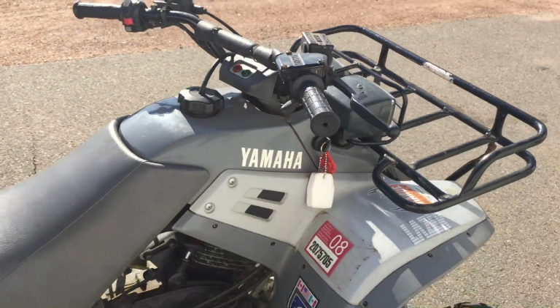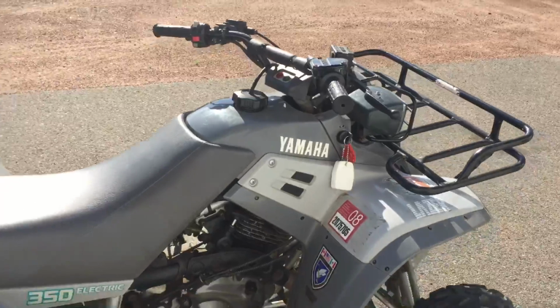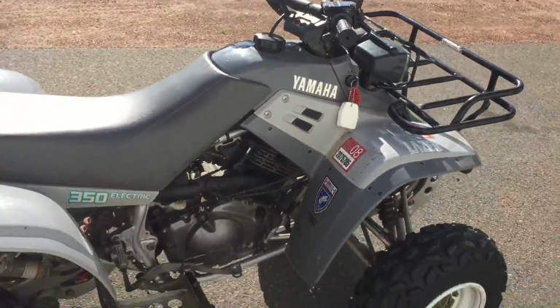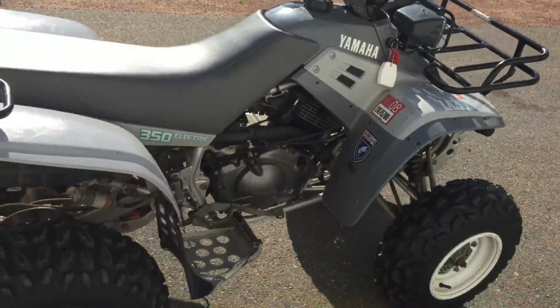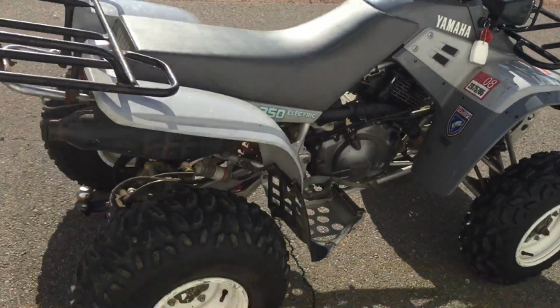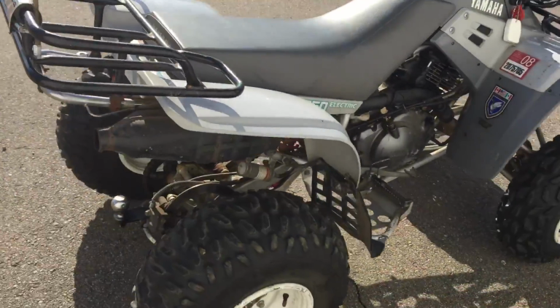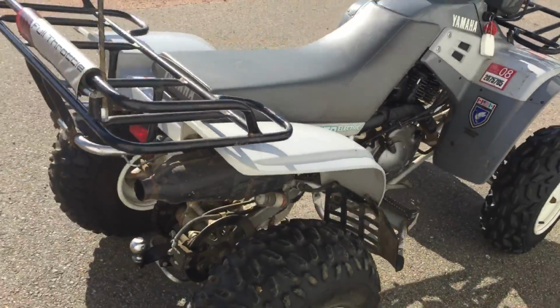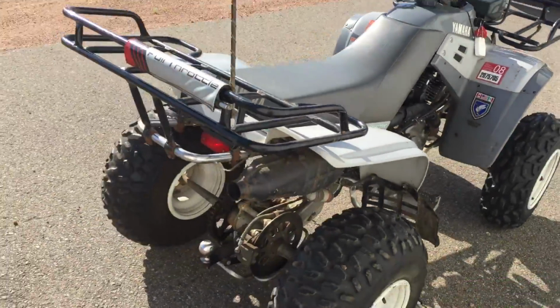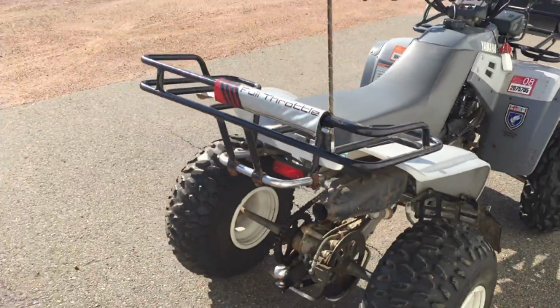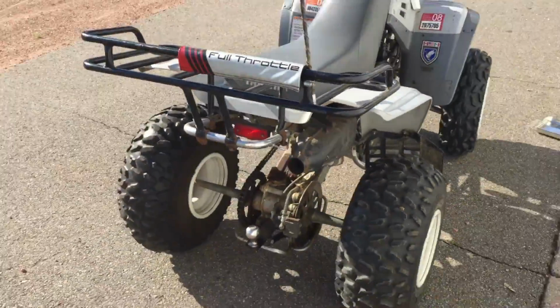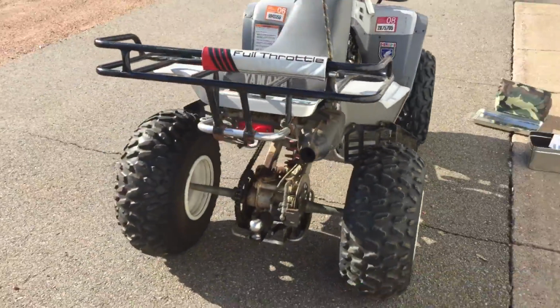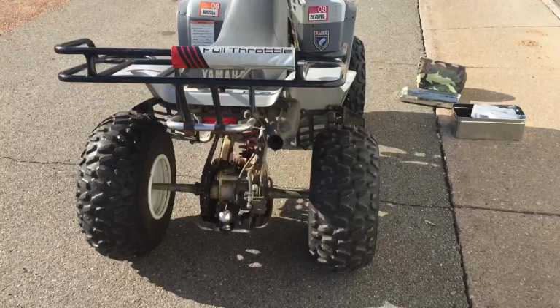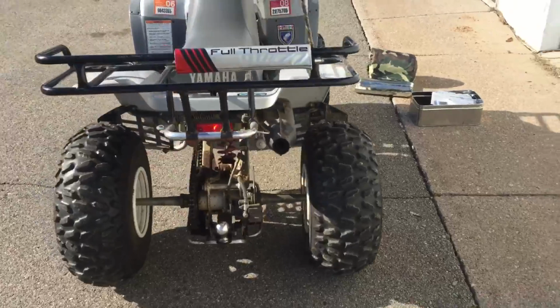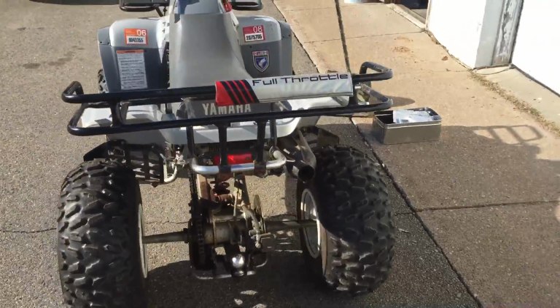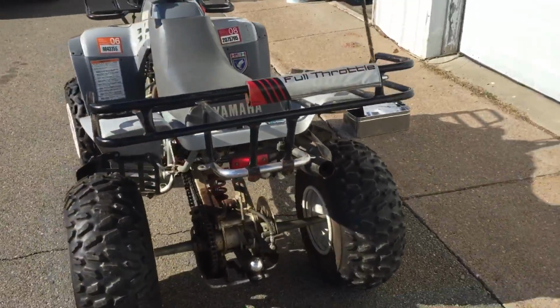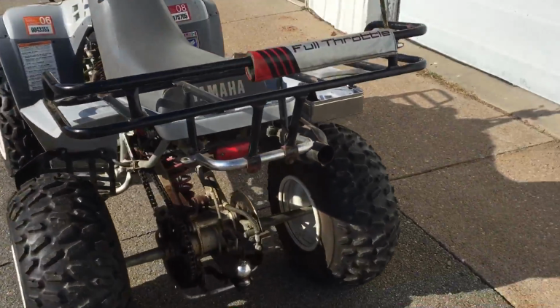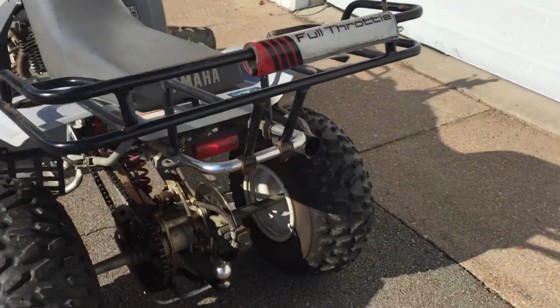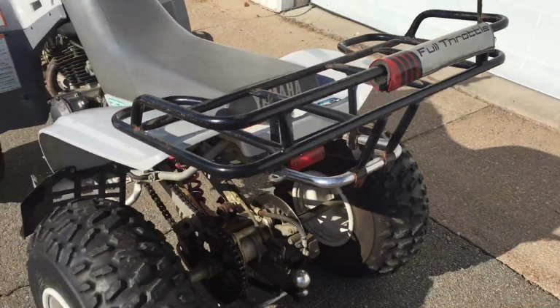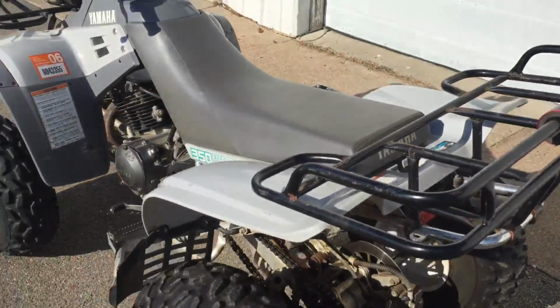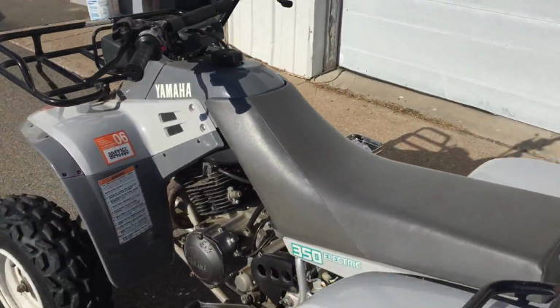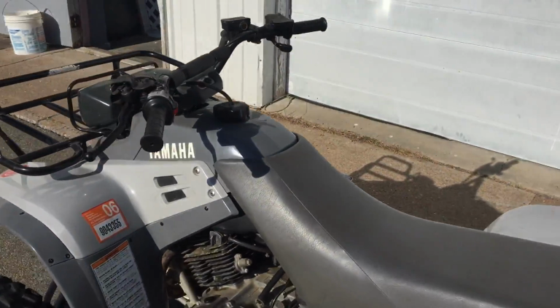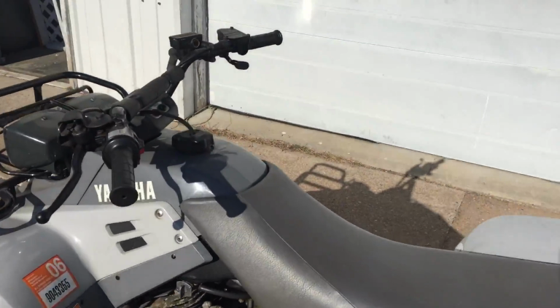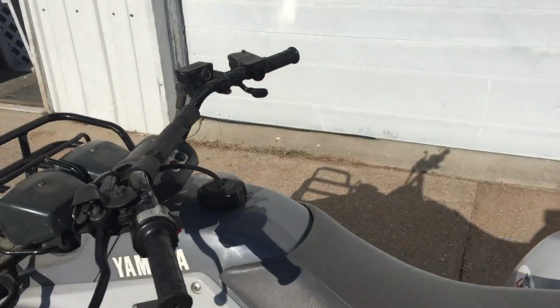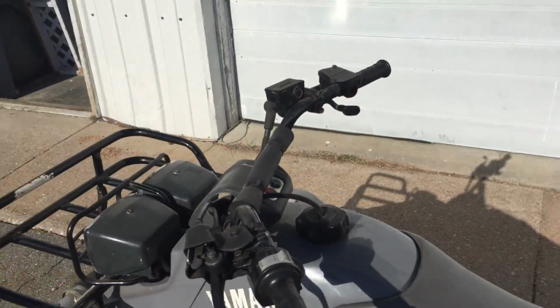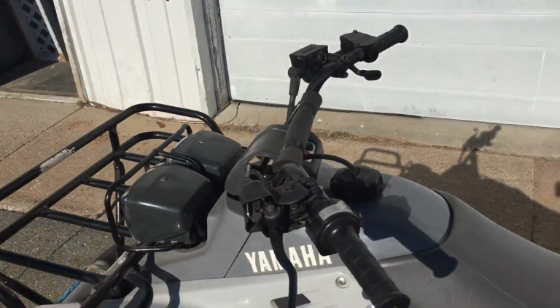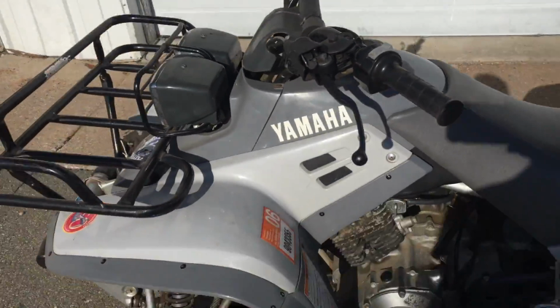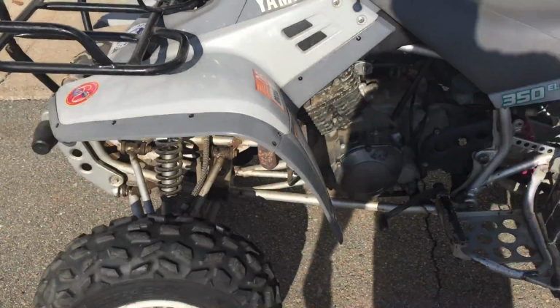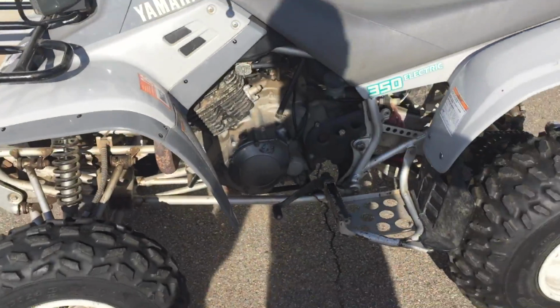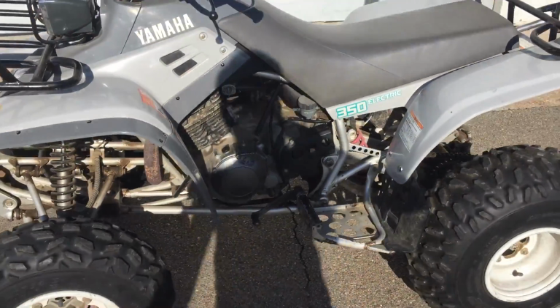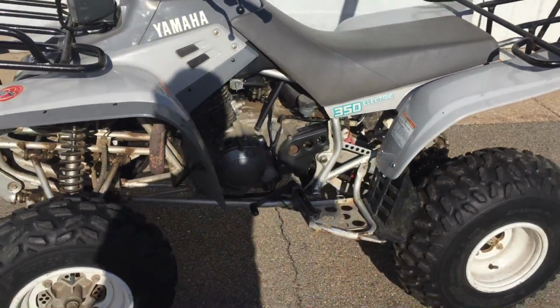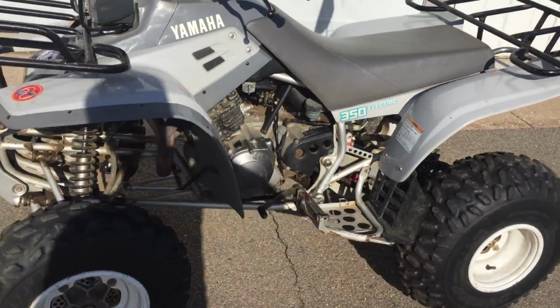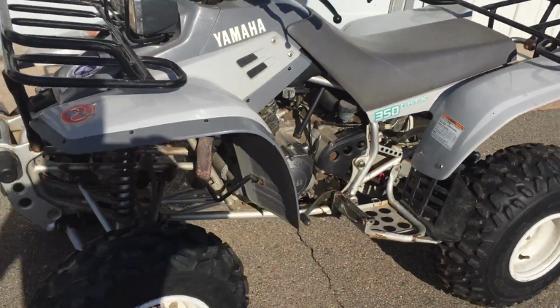Starts good, runs good, reverse works good, brakes all work, lights all work — bright and dim — all the switches work. Everything about it is good to go, ready to go.